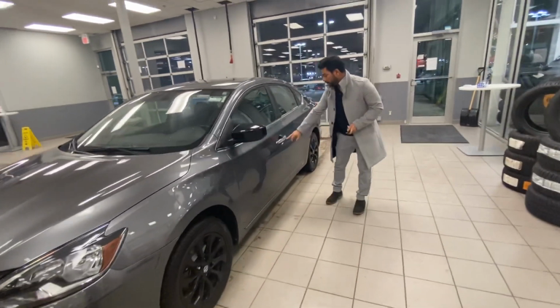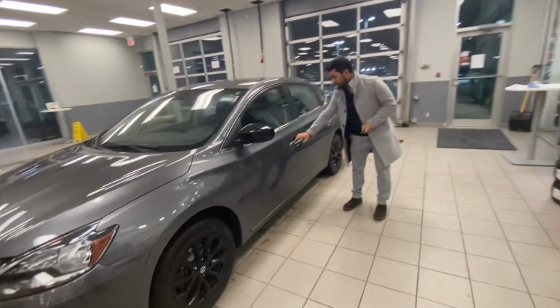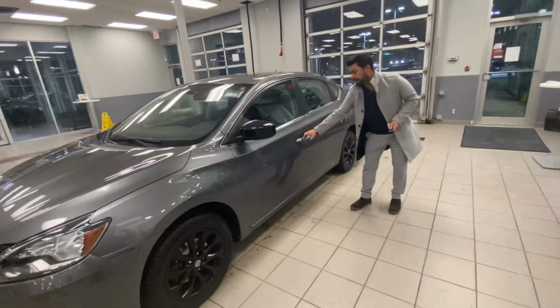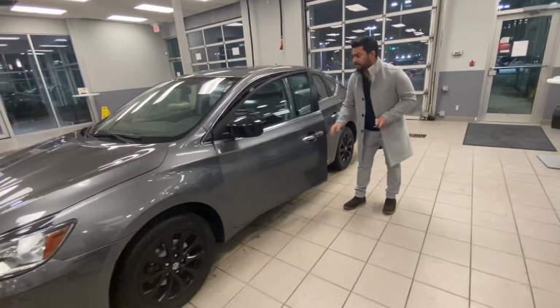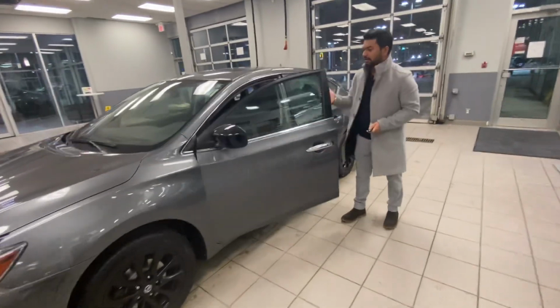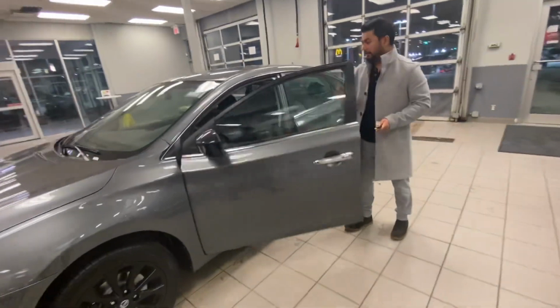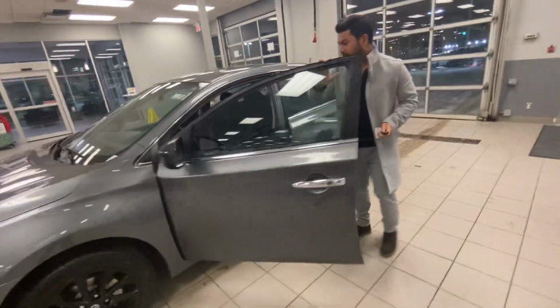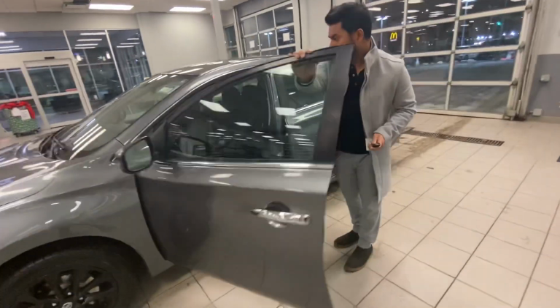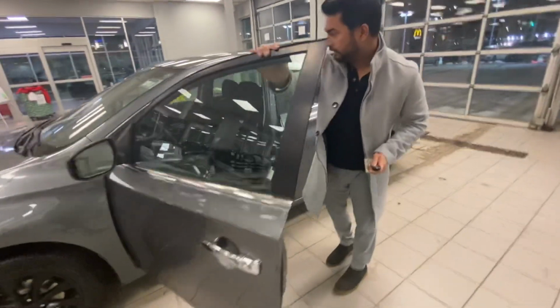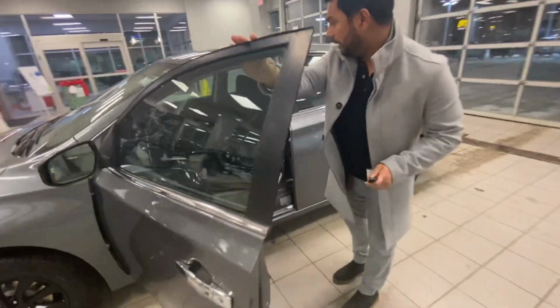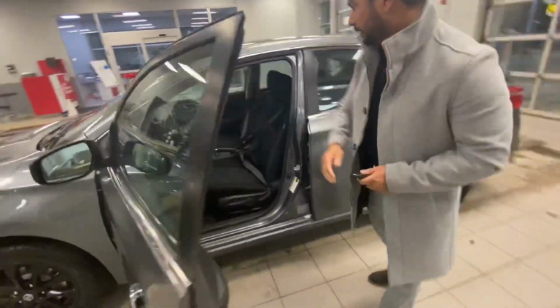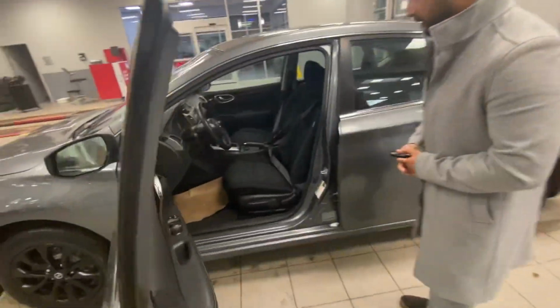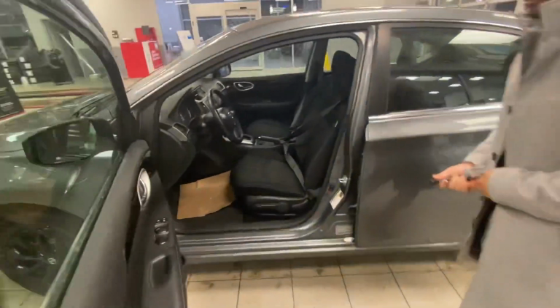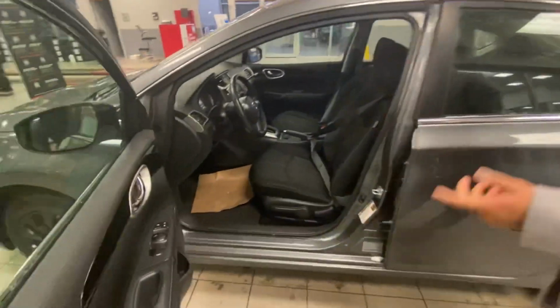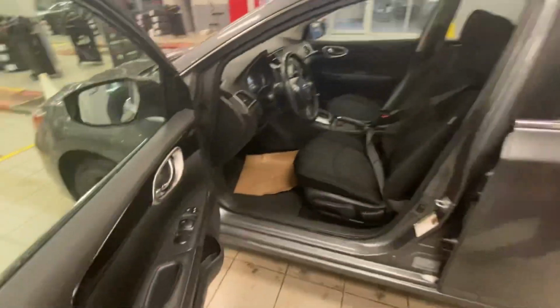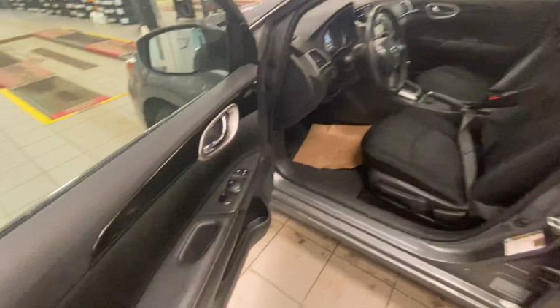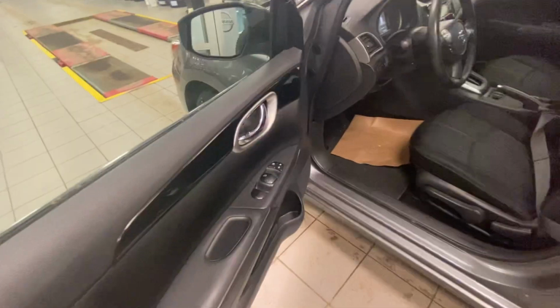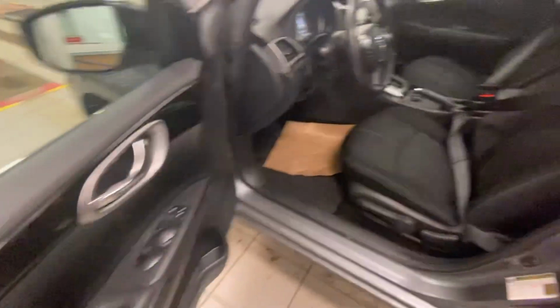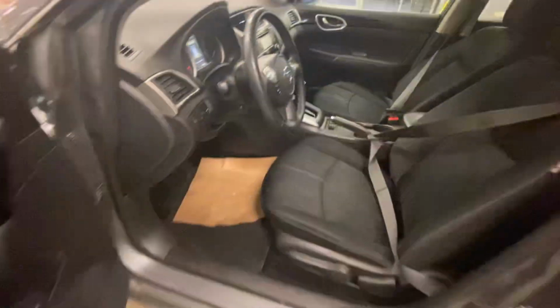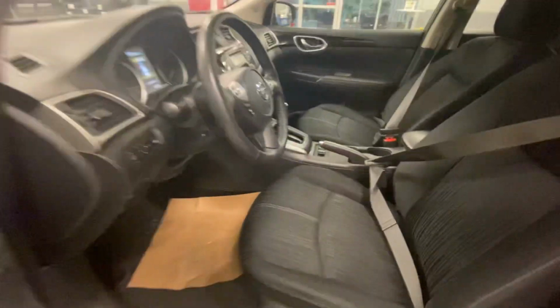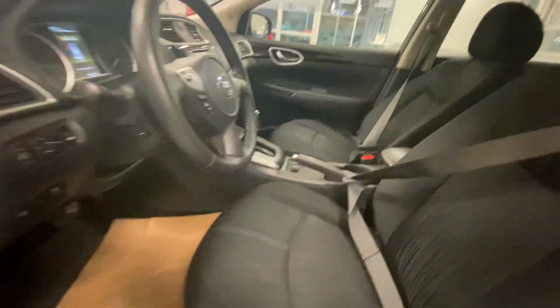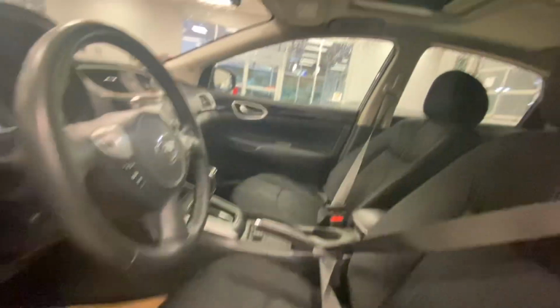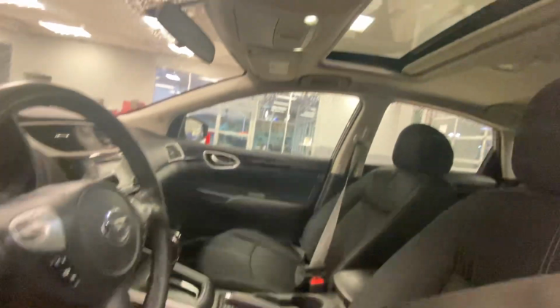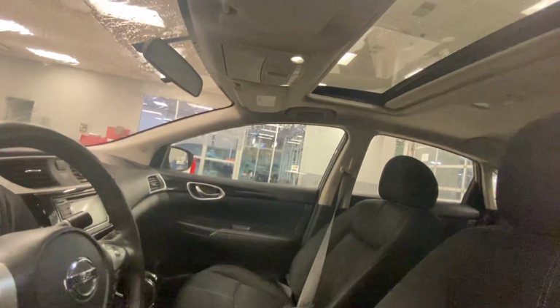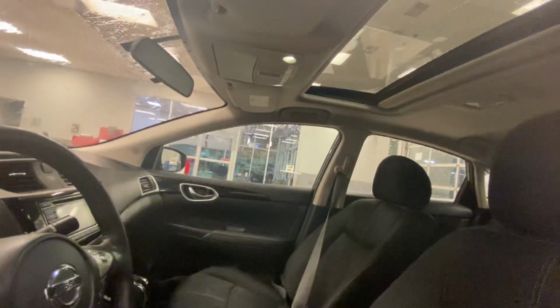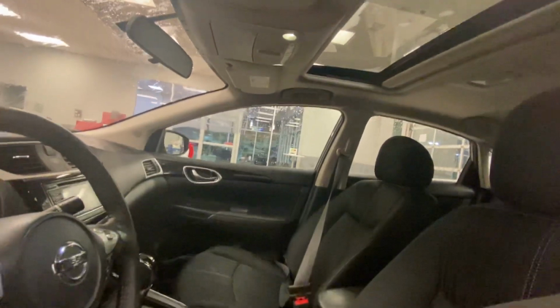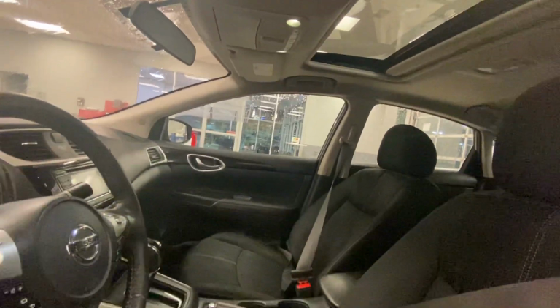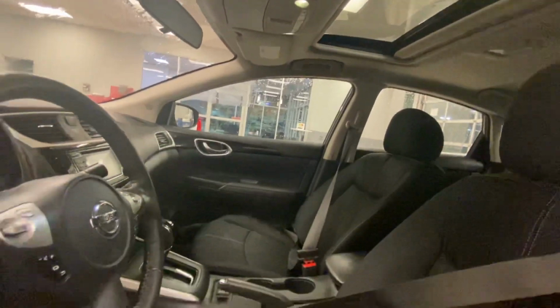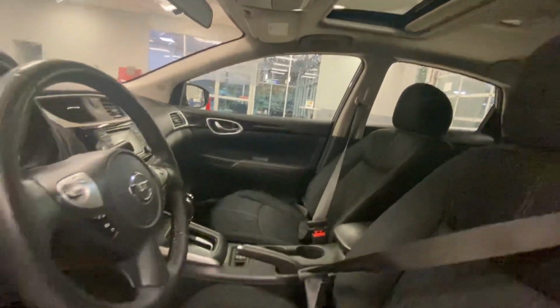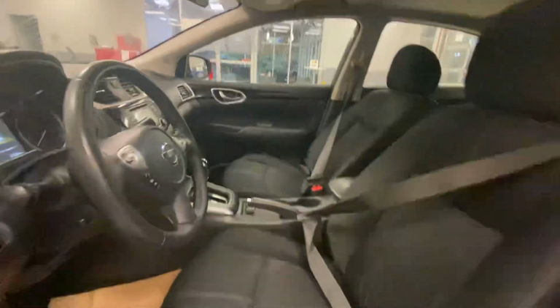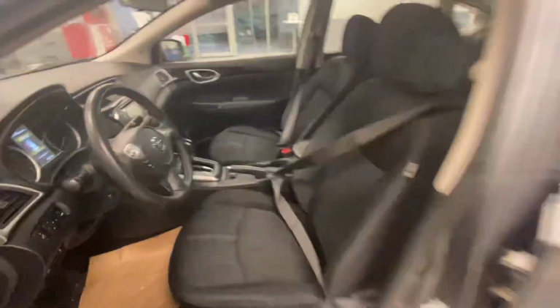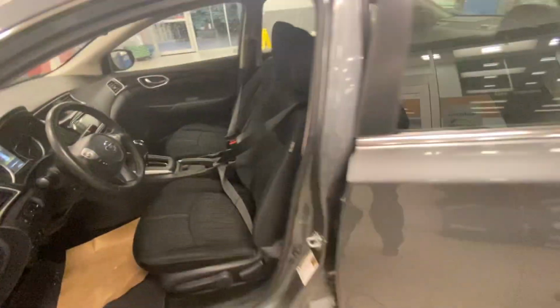One touch in and out. For the front cabin, quite spacious. You get the power windows, beautiful infotainment system in the middle. It does get the heated seats as well, and the cruise control.